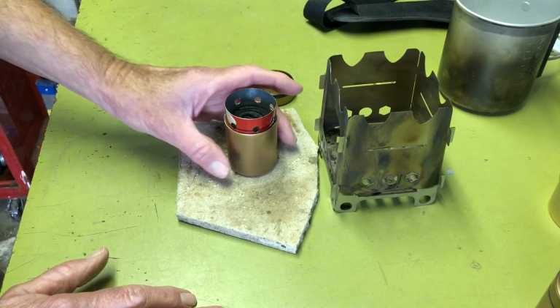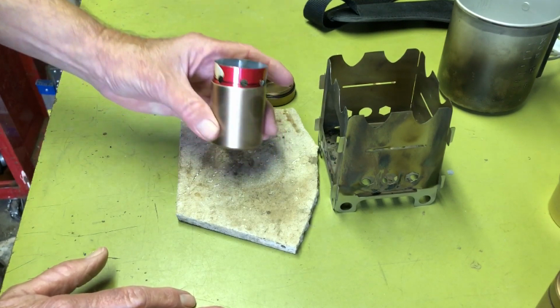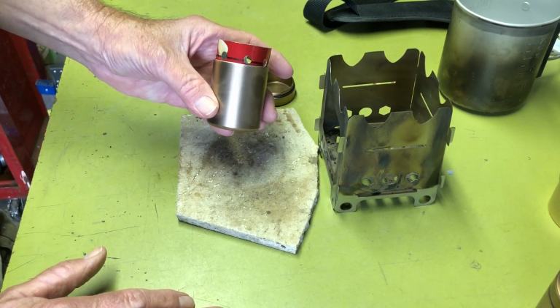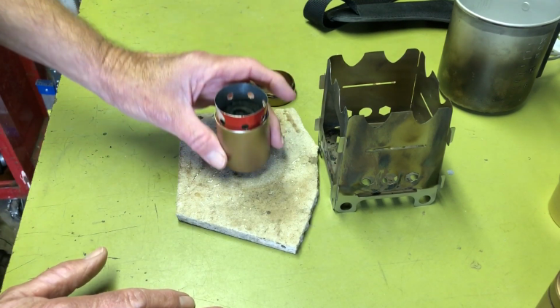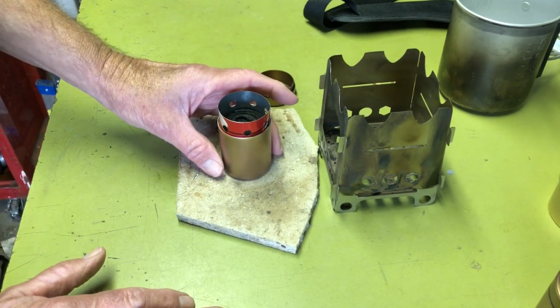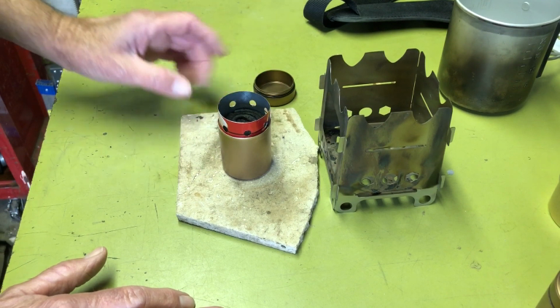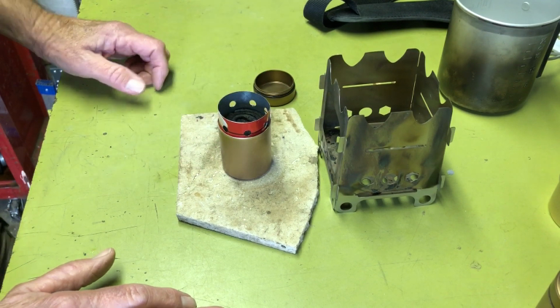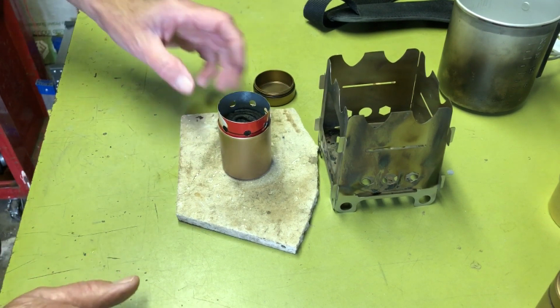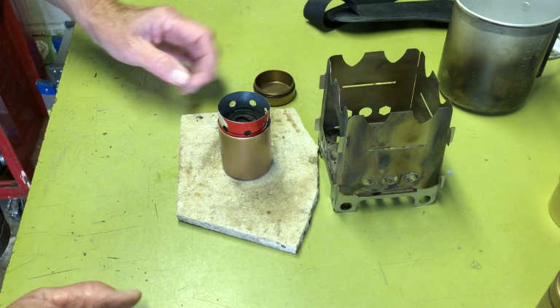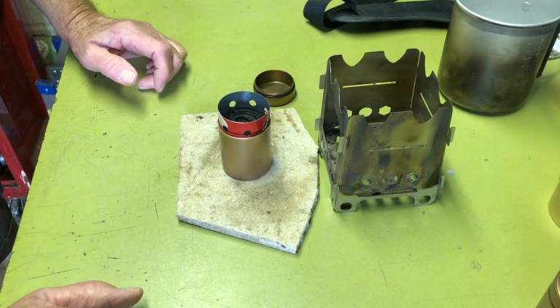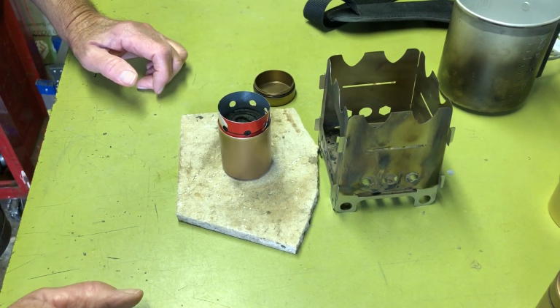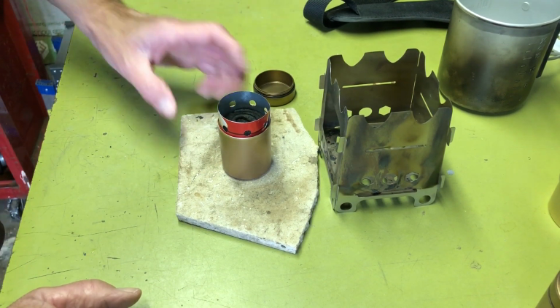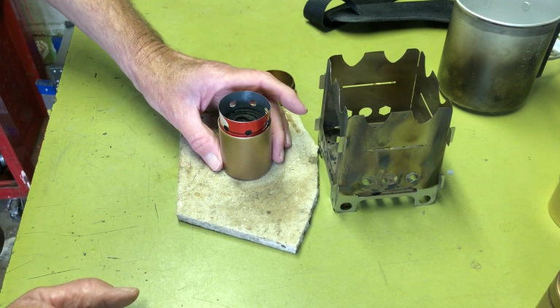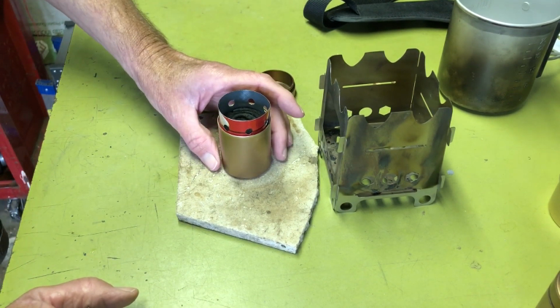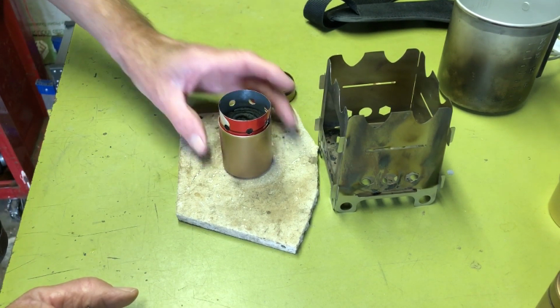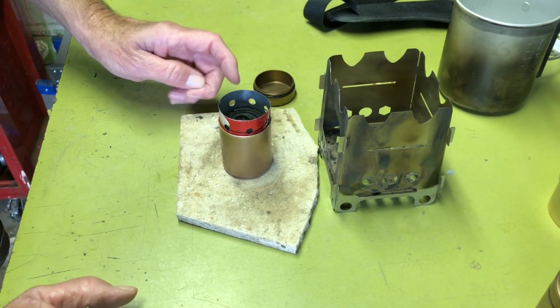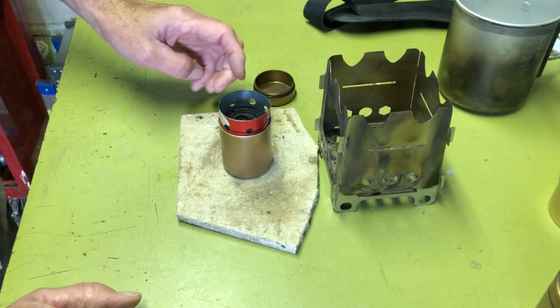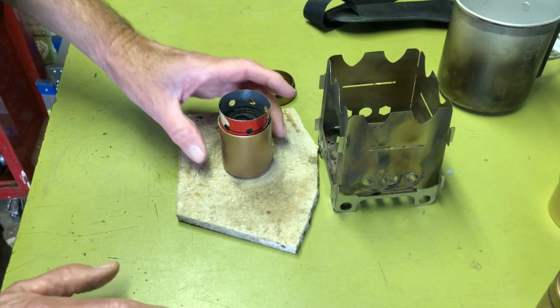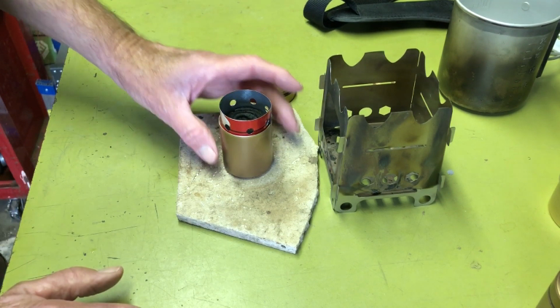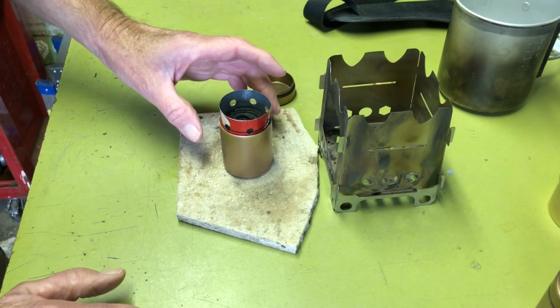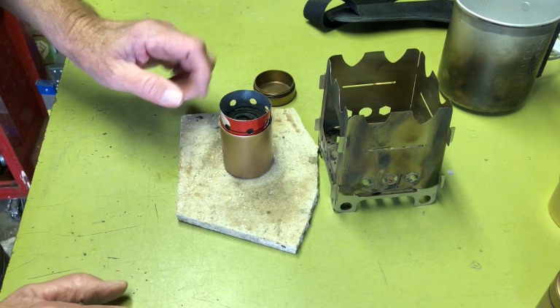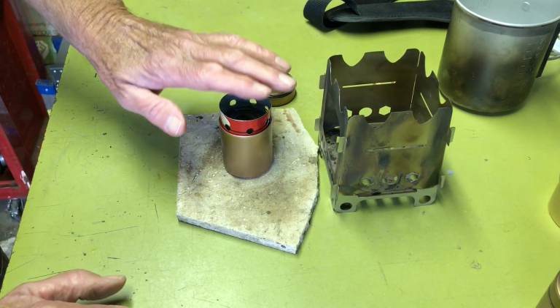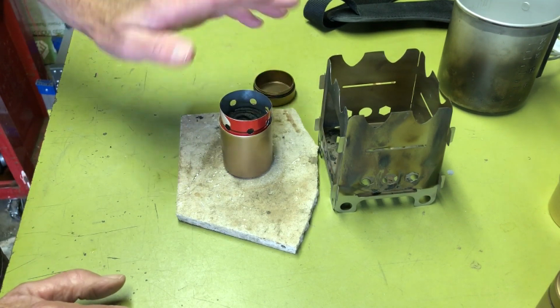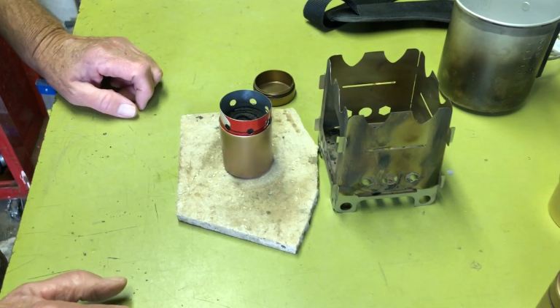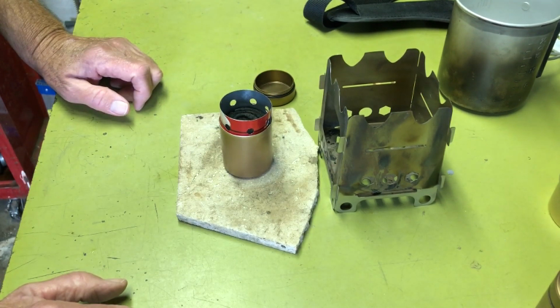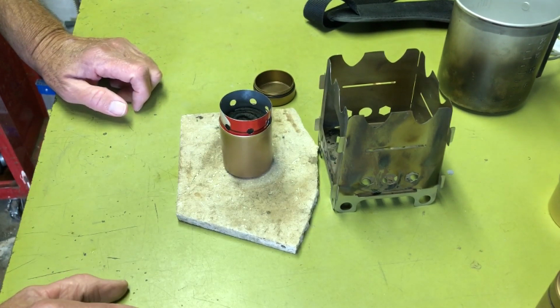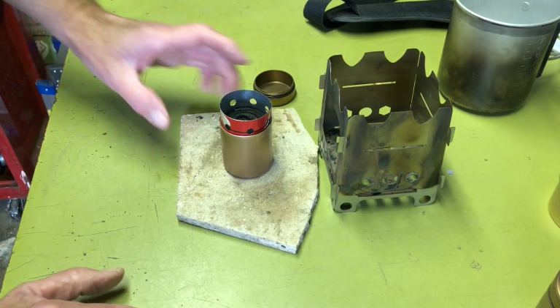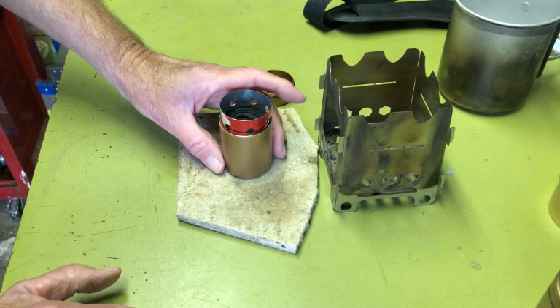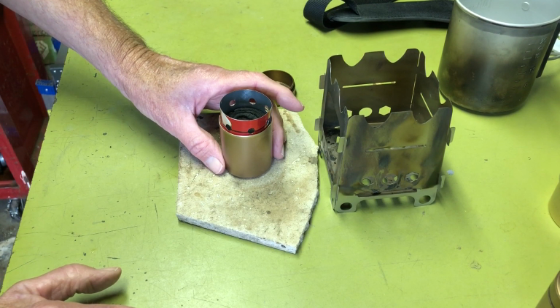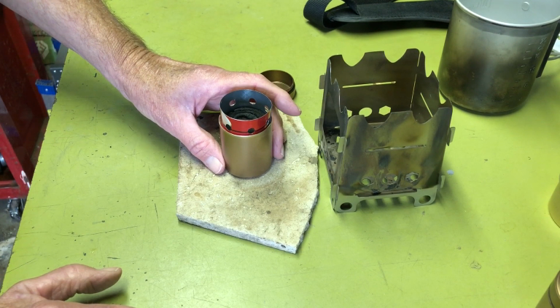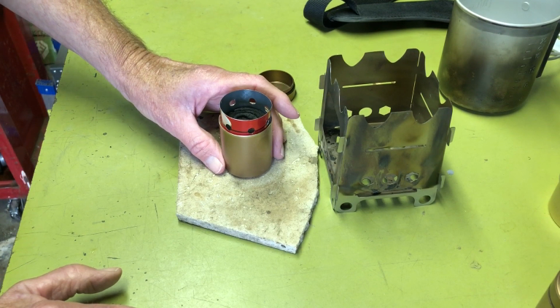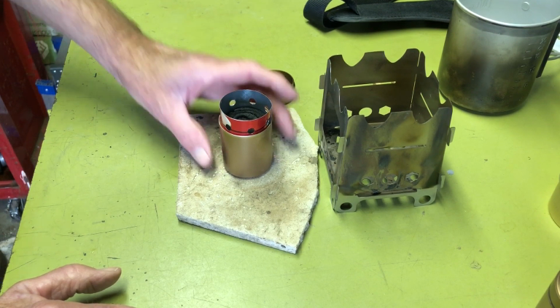I imagine you get a good two ounces in here if you wanted to. I never really tried to see how much I could fit. But the turbo worked pretty good.